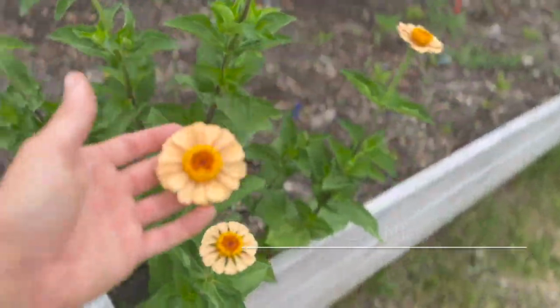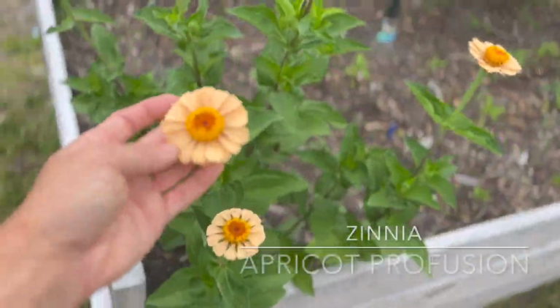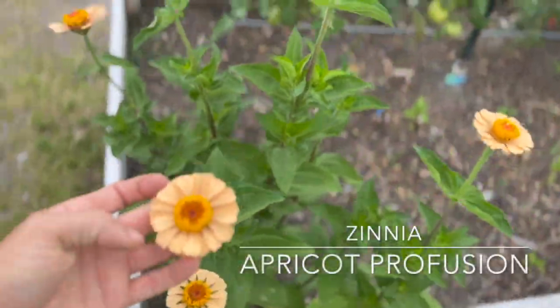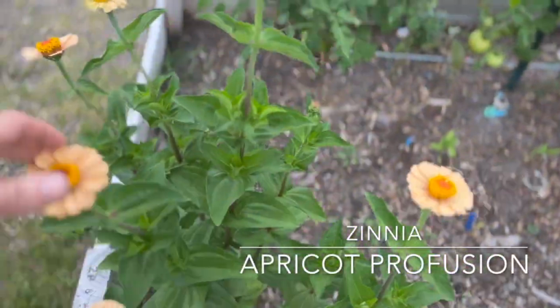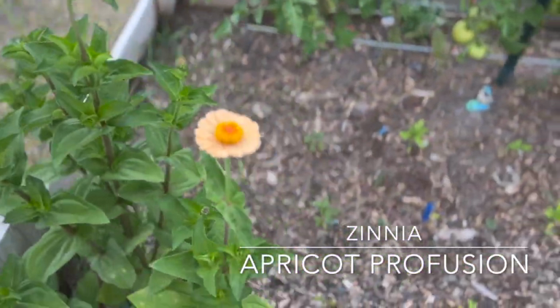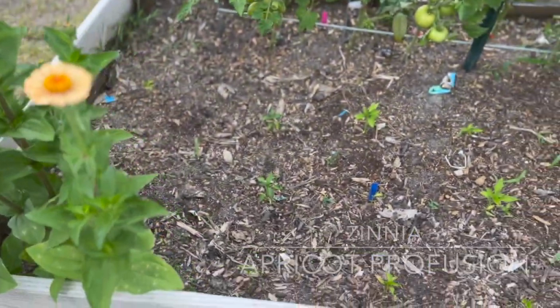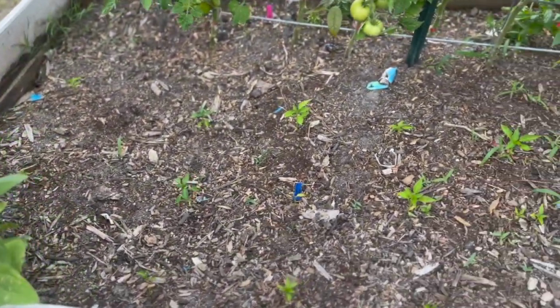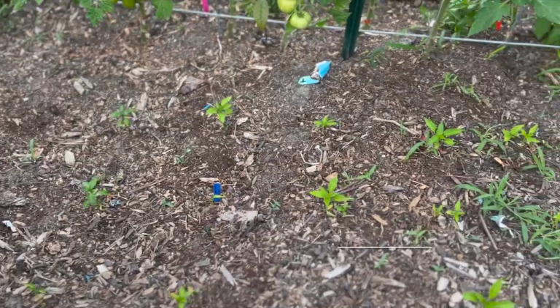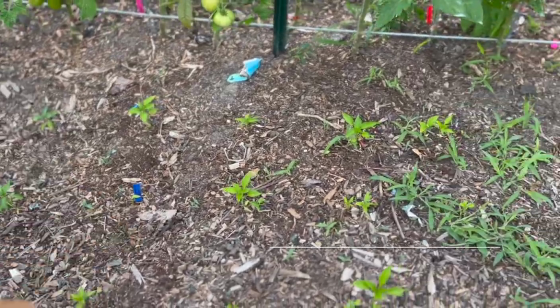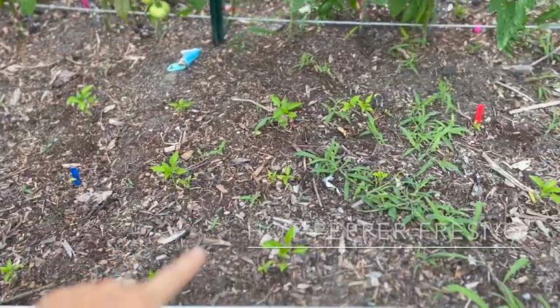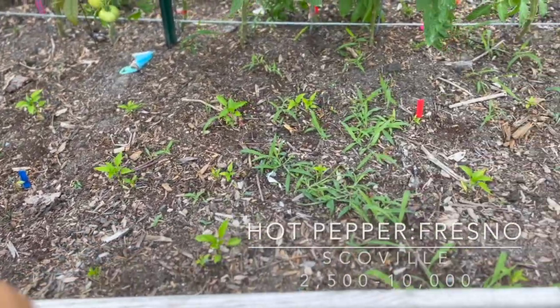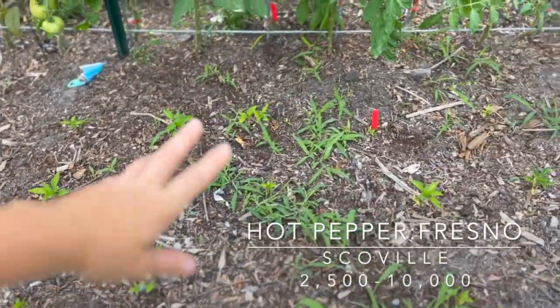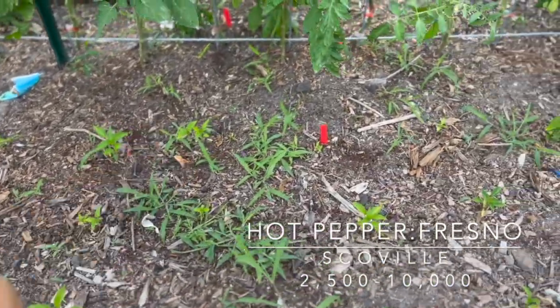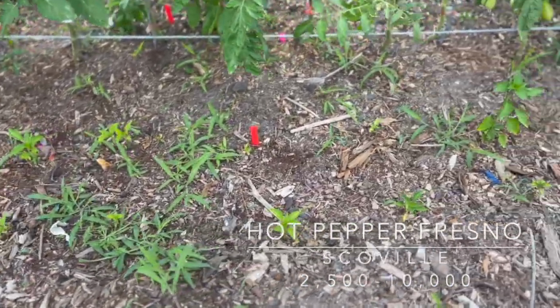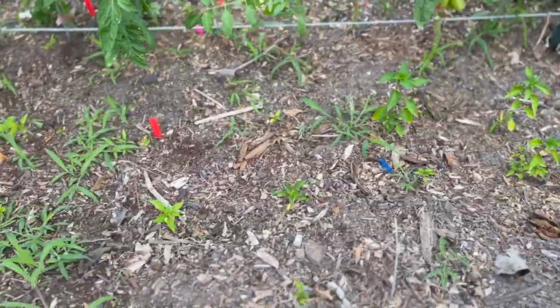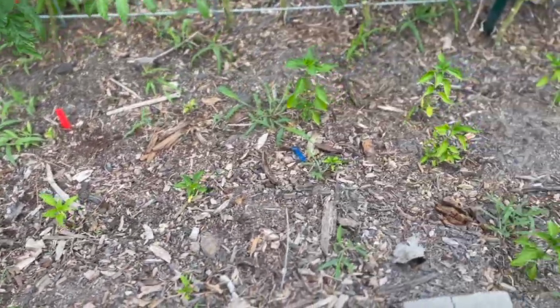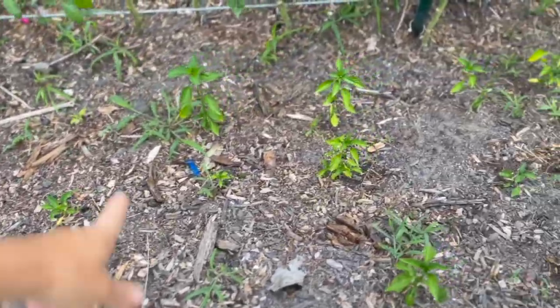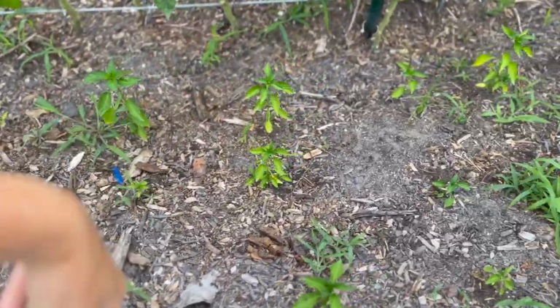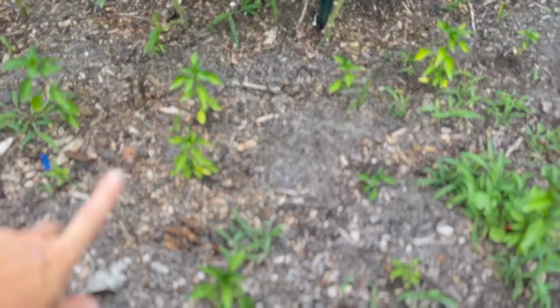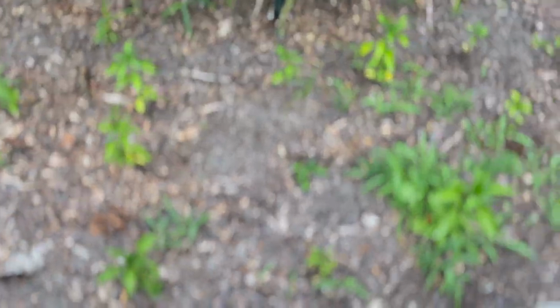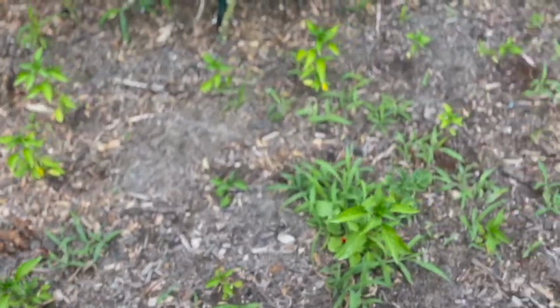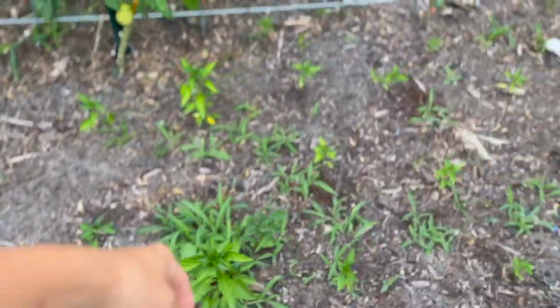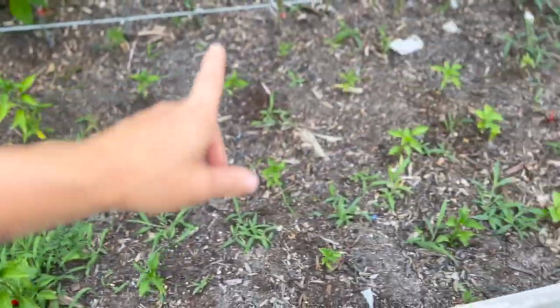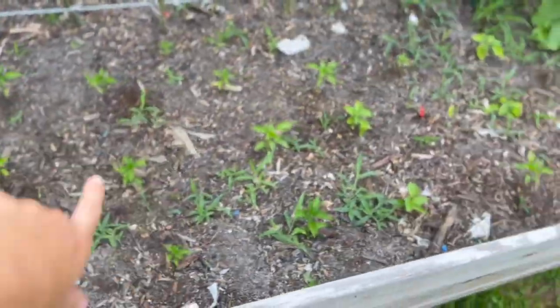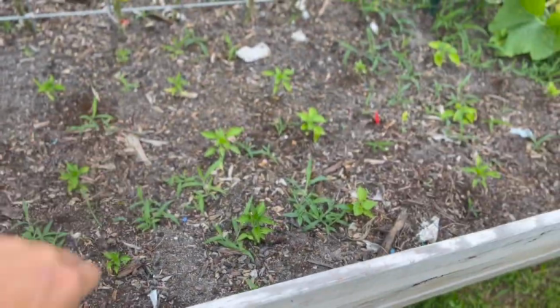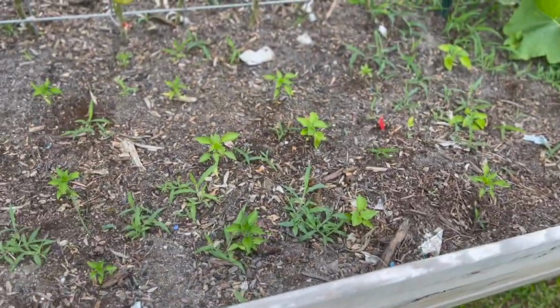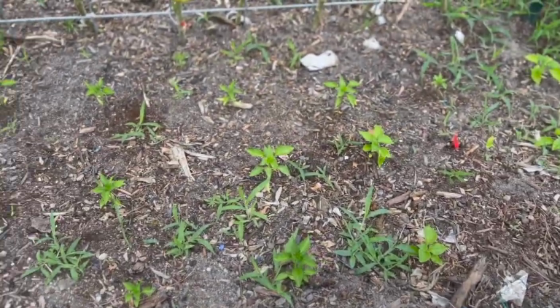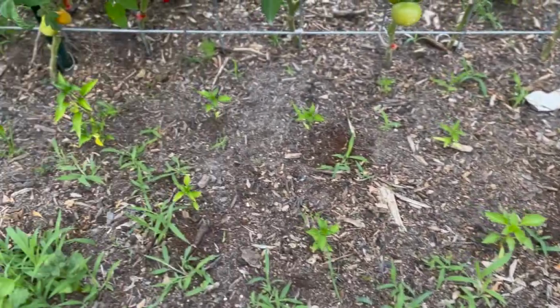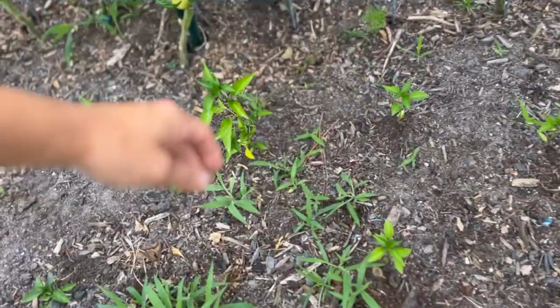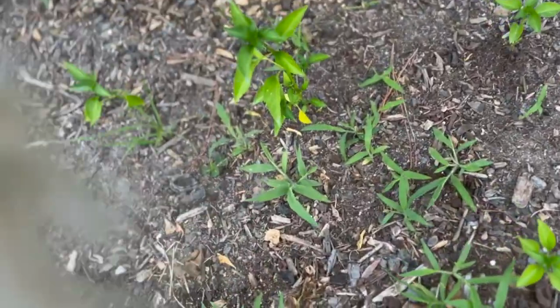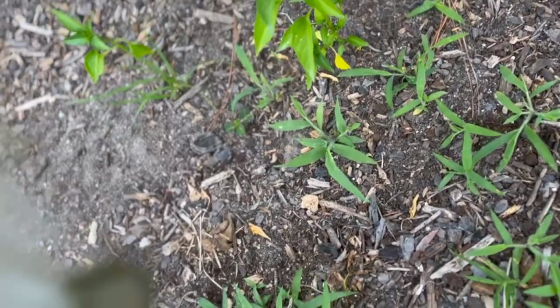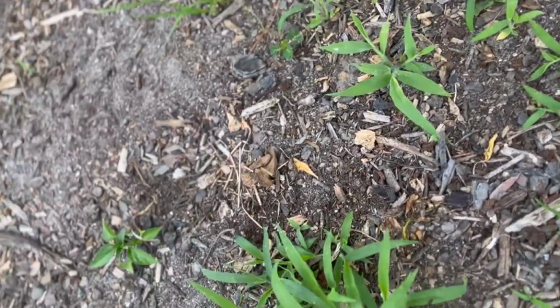It's a really lovely orange zinnia. You can see our Fresno chilies are growing and doing quite well—really happy about that. We have another little batch of serranos in through here and then some mystery hot peppers that I'm not sure what those are. I see some more orange fruits.